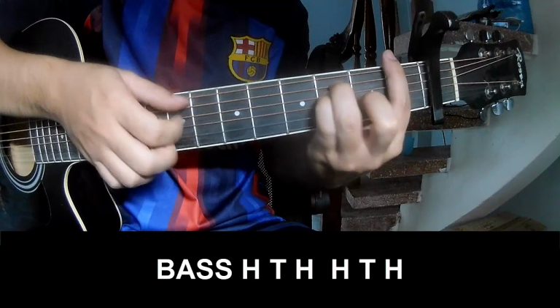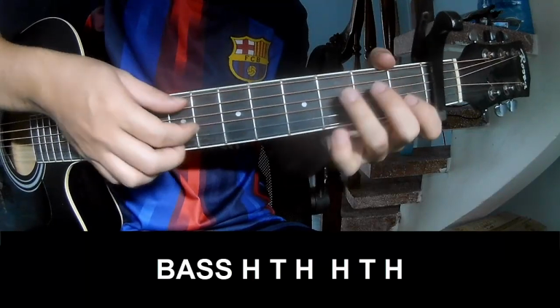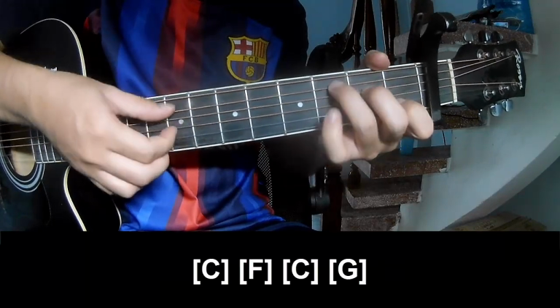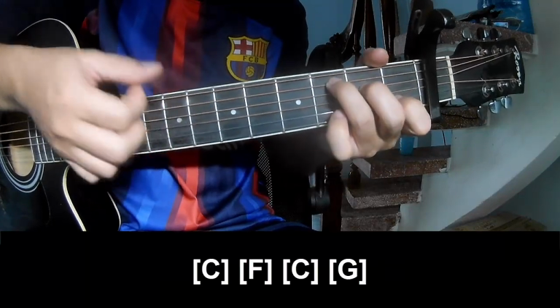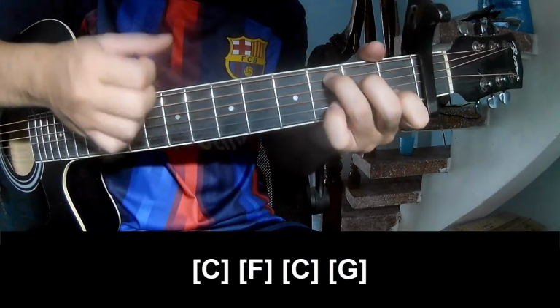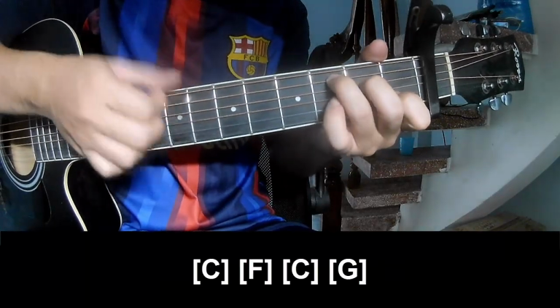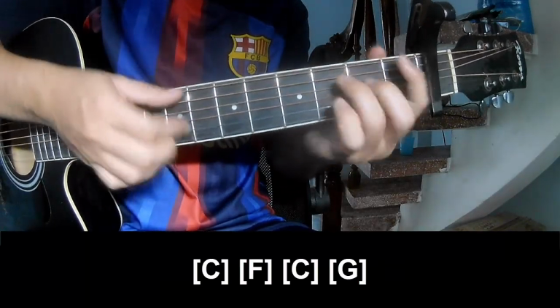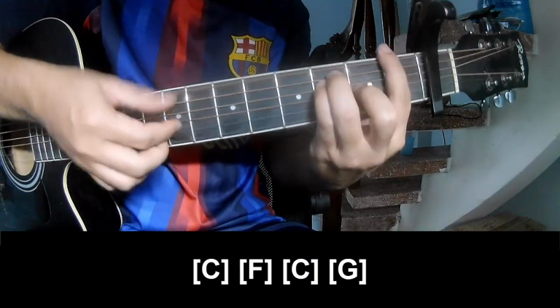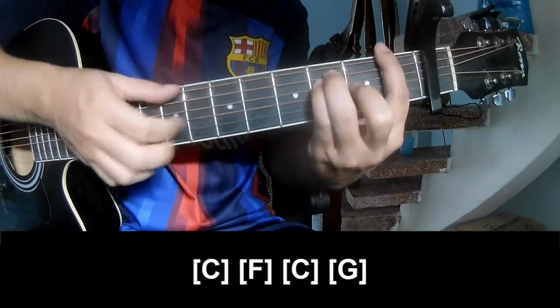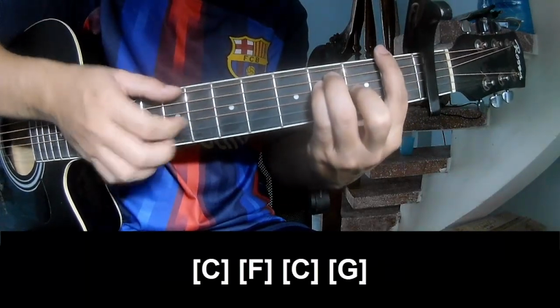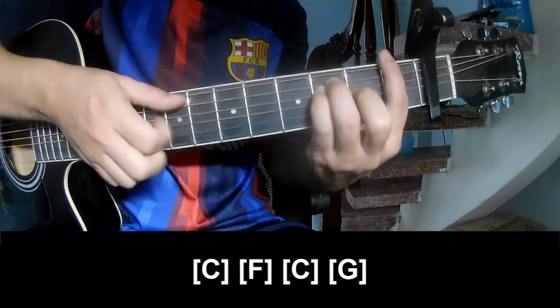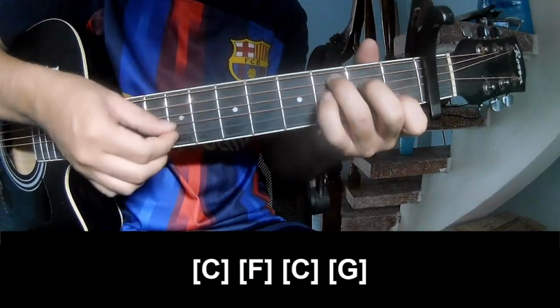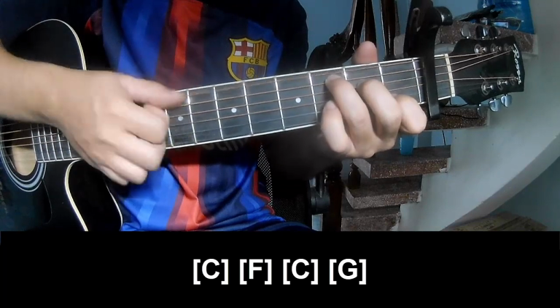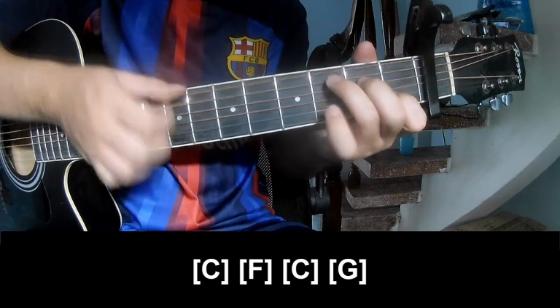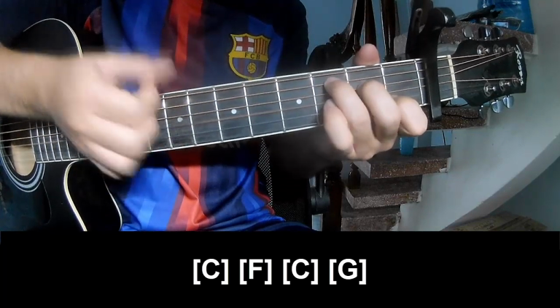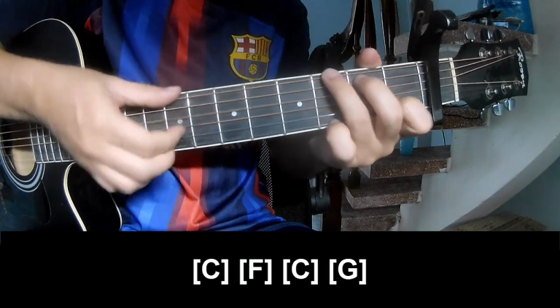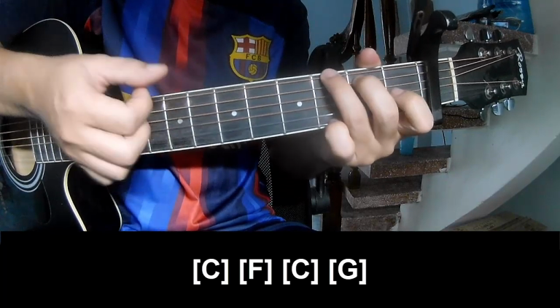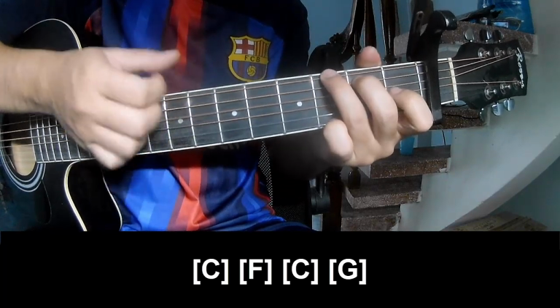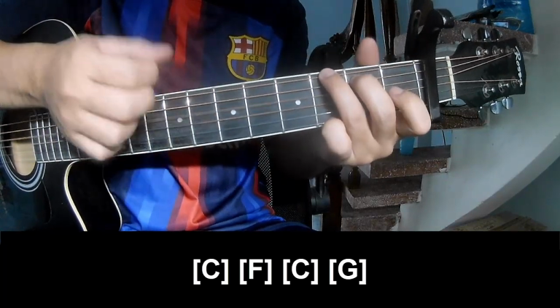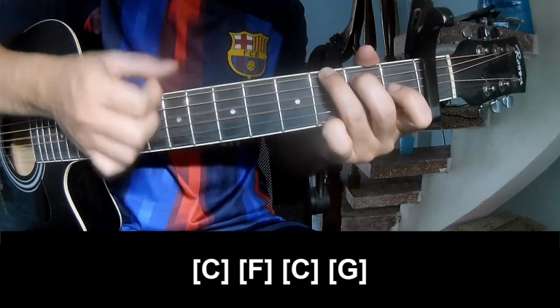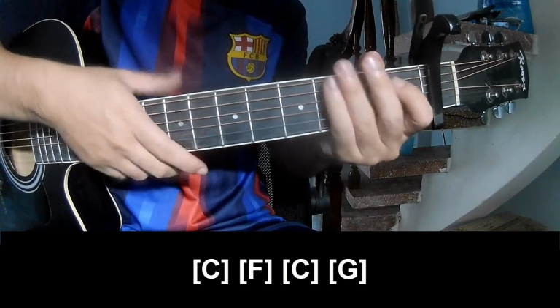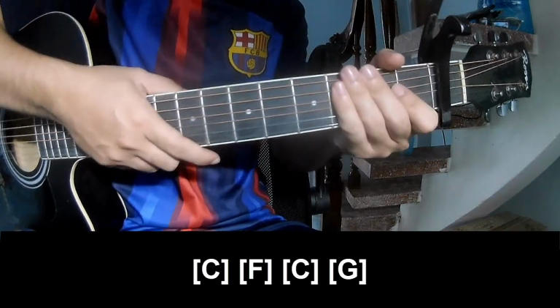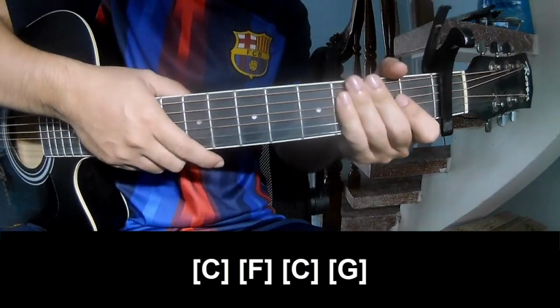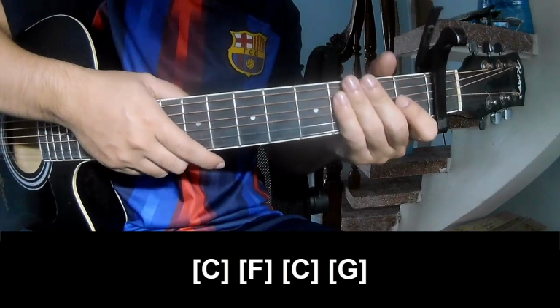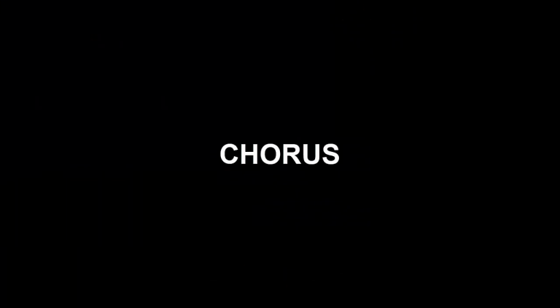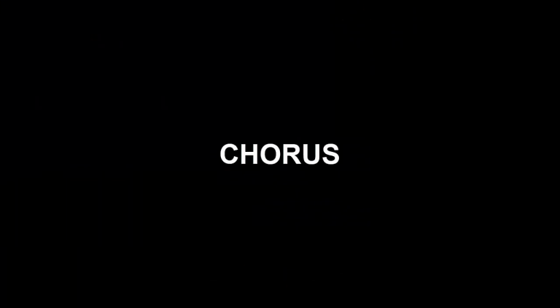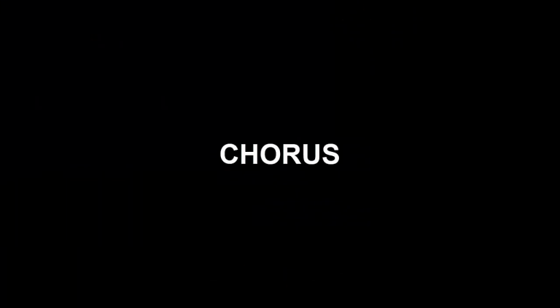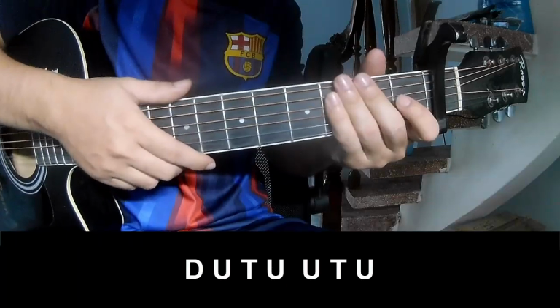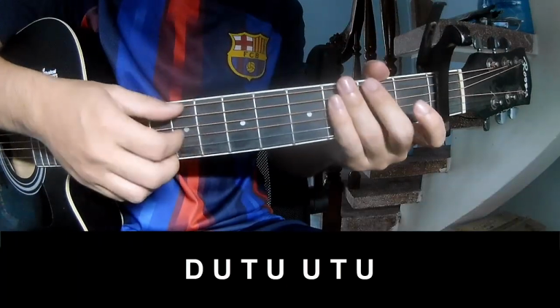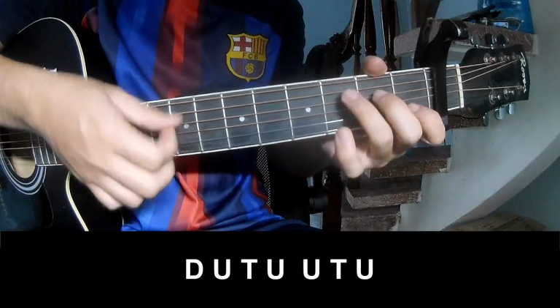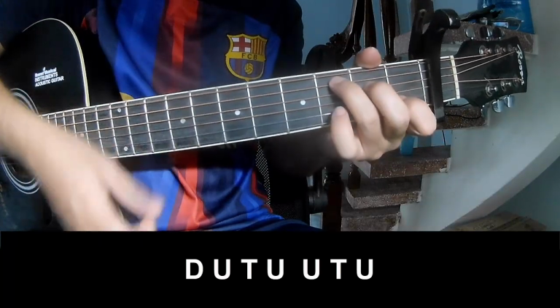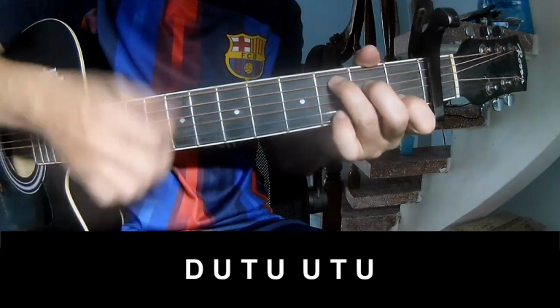As we play along: C, F, C, and G. The strumming is the same way for the verse.